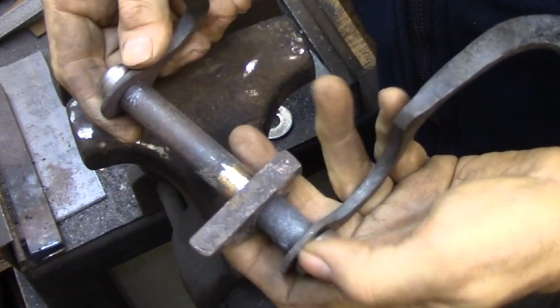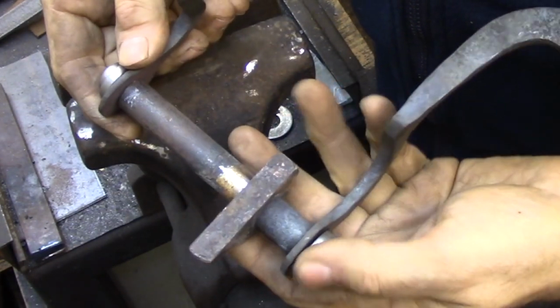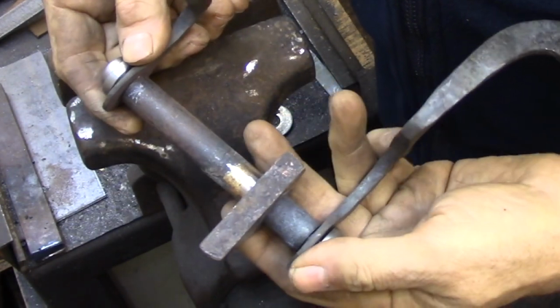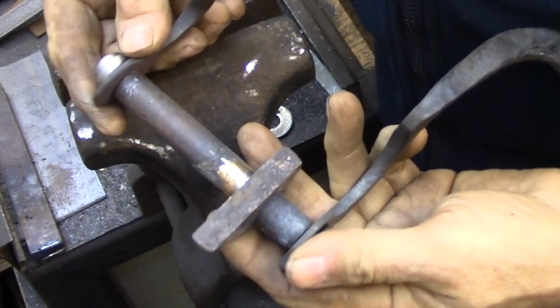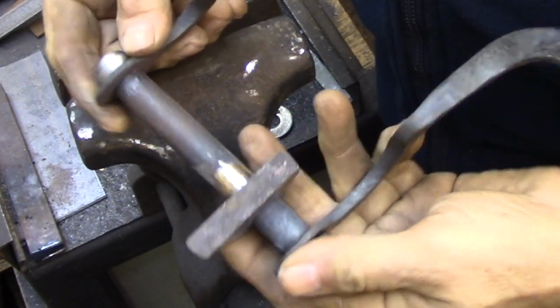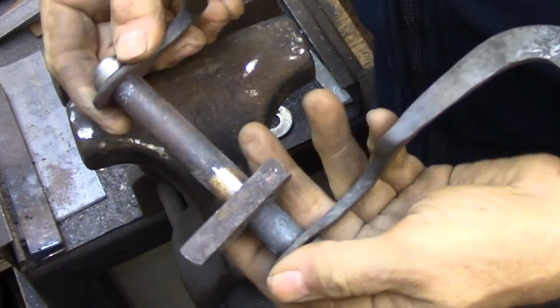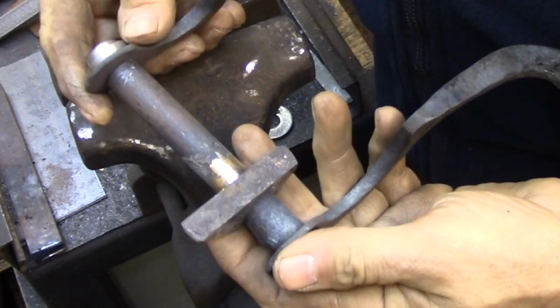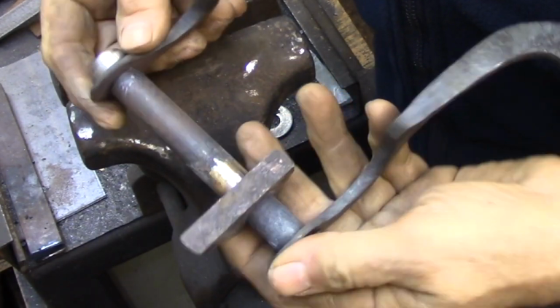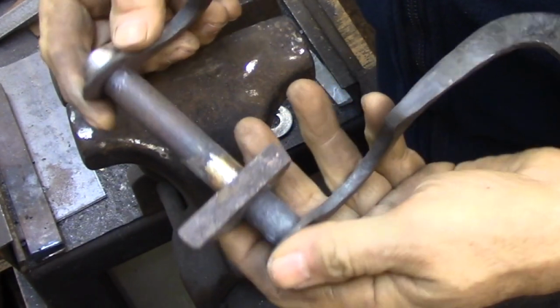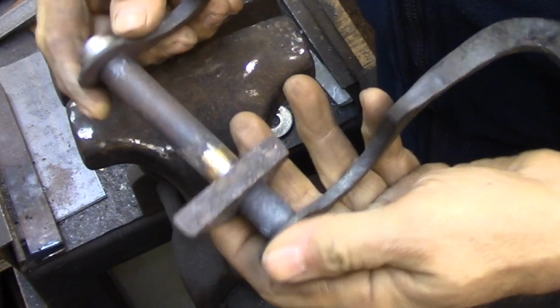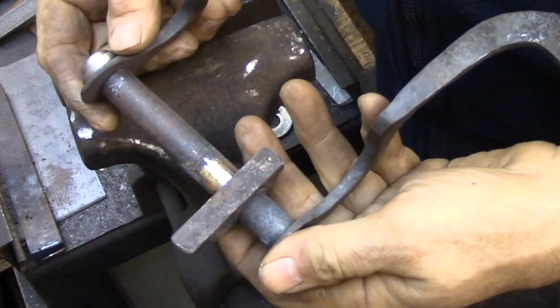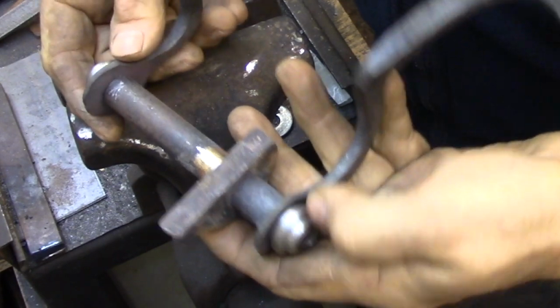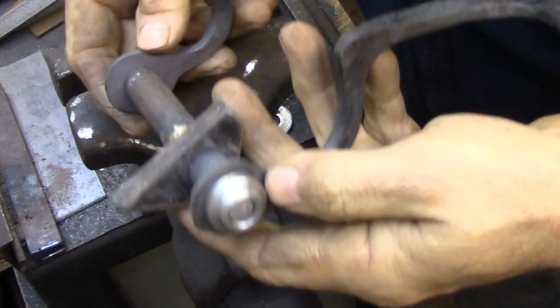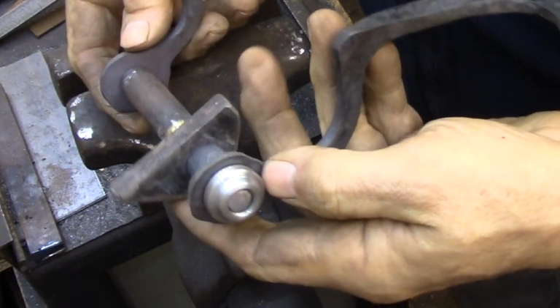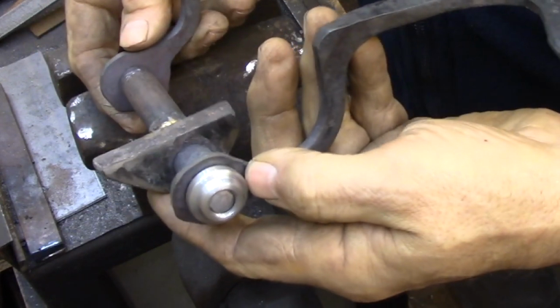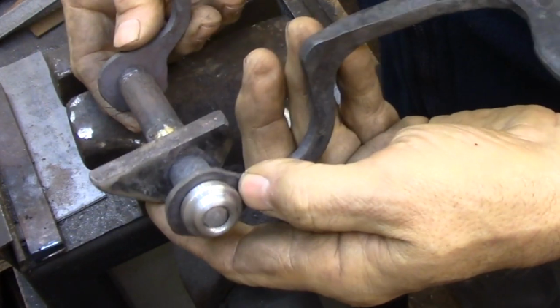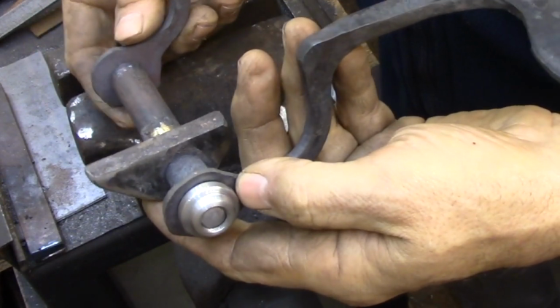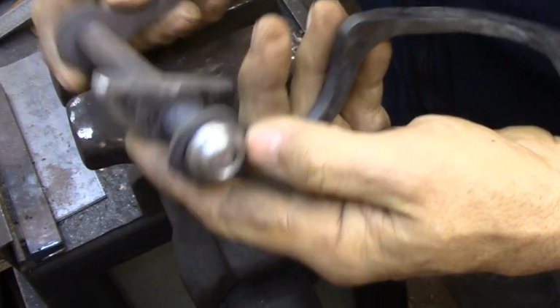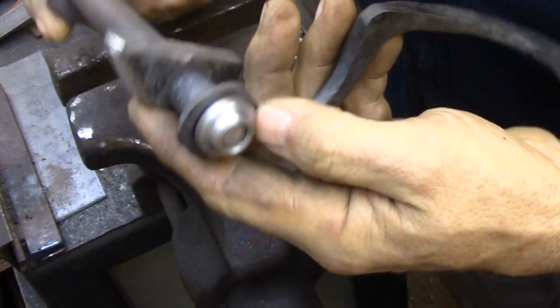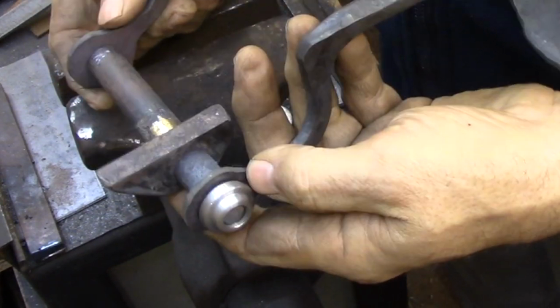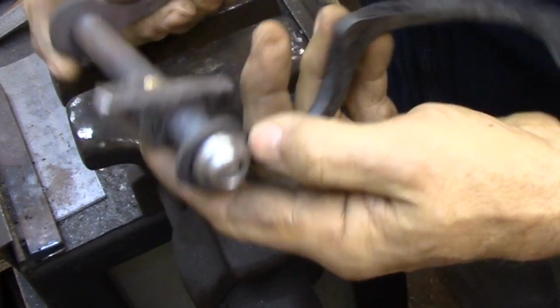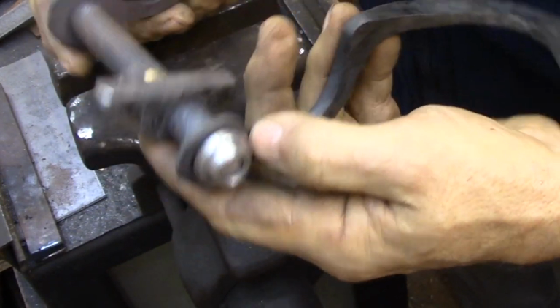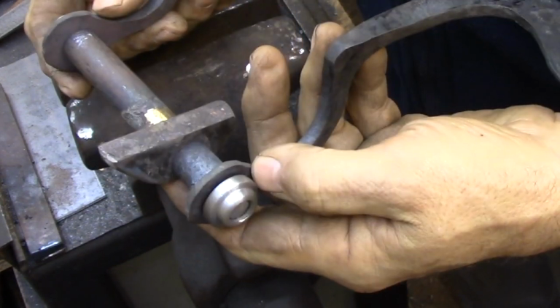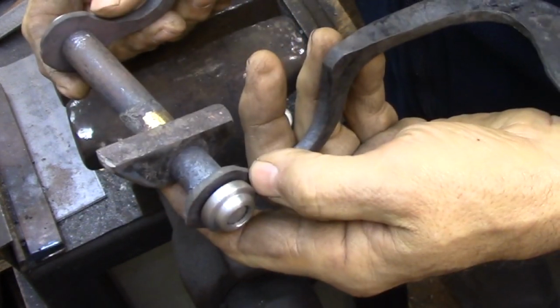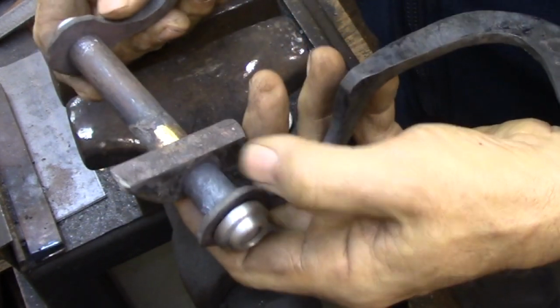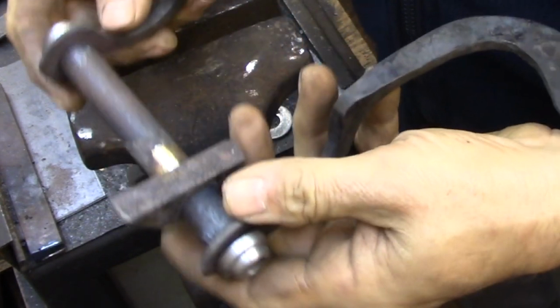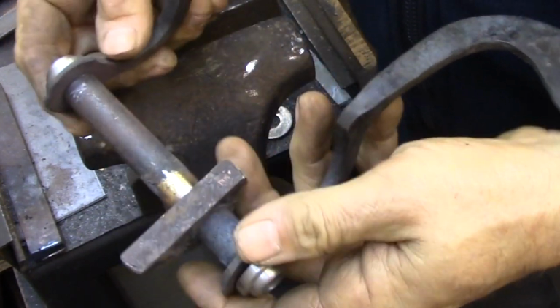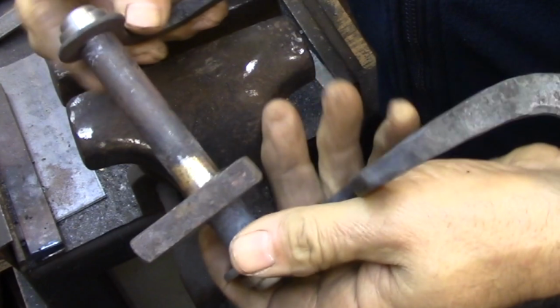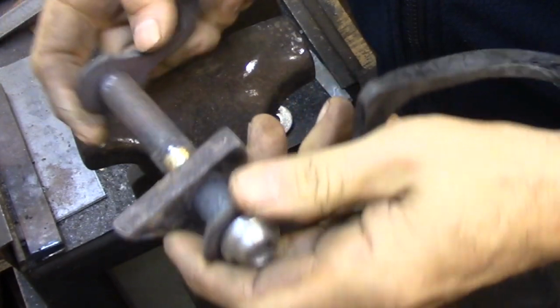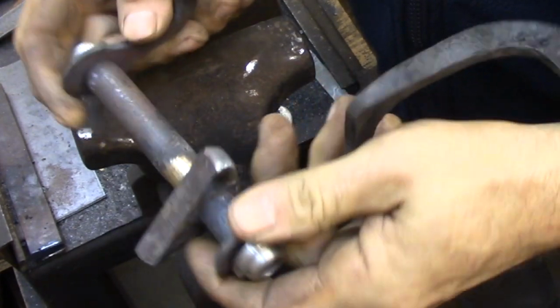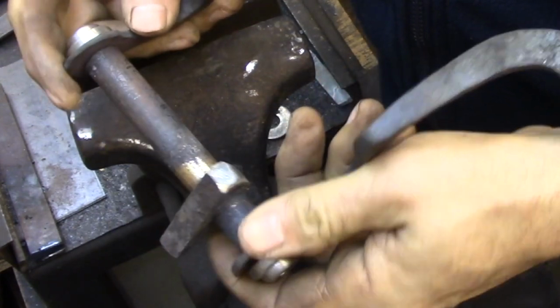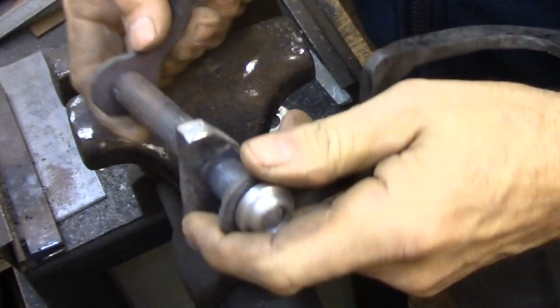Here I've just assembled everything so you can see how it goes together. Nothing's keyed together, so that's why the center cam can spin around and the handles aren't locked together.